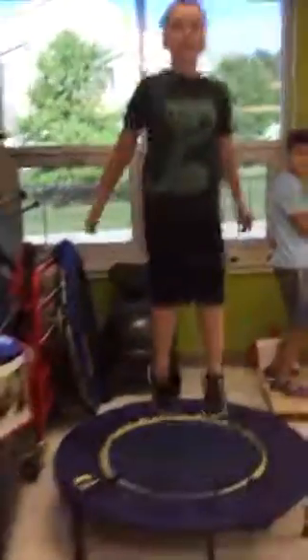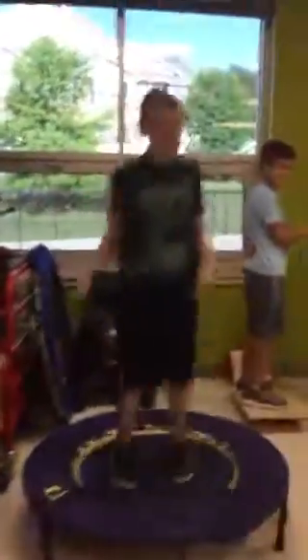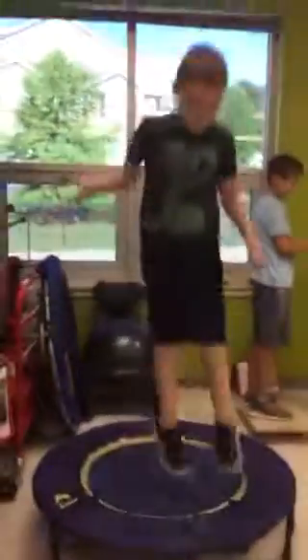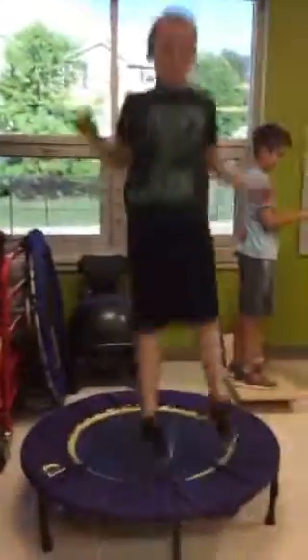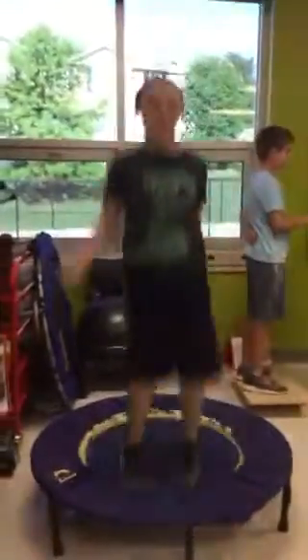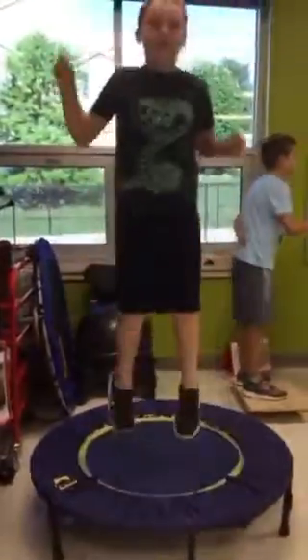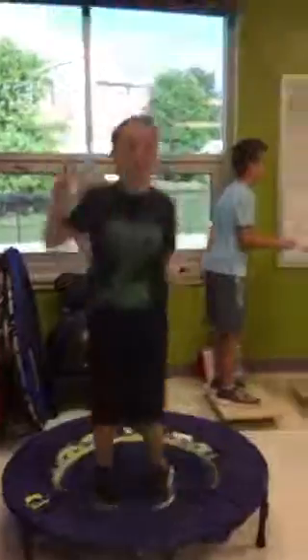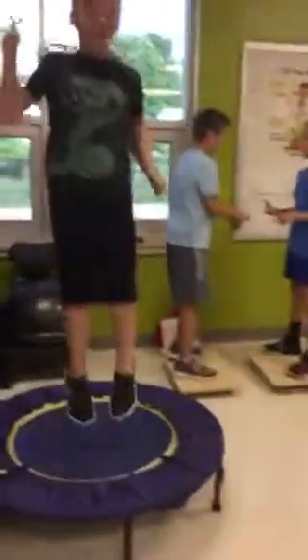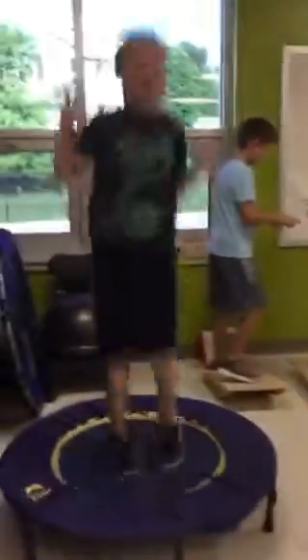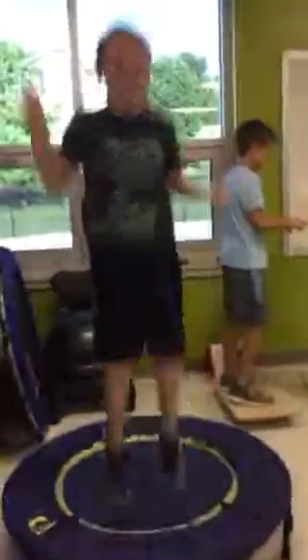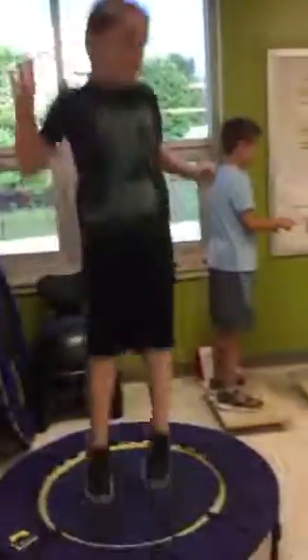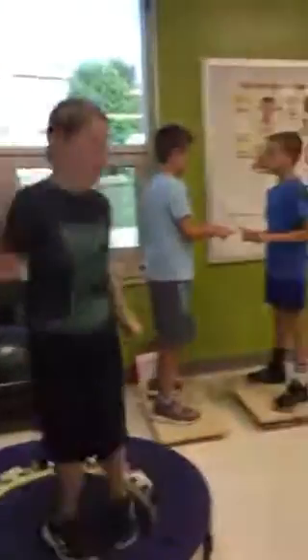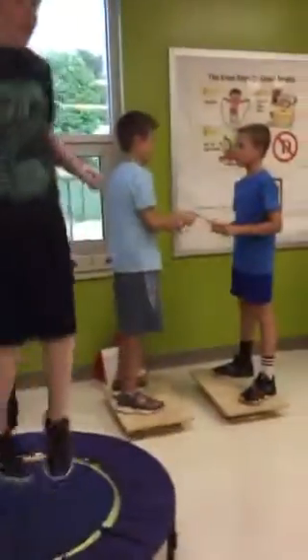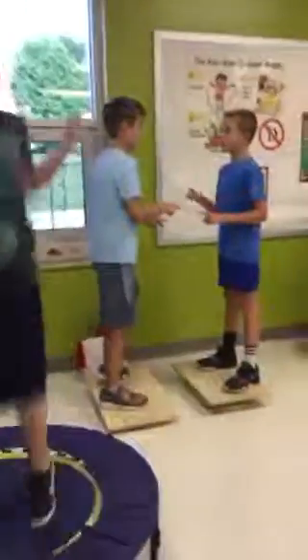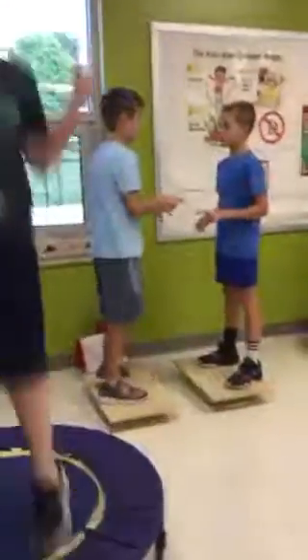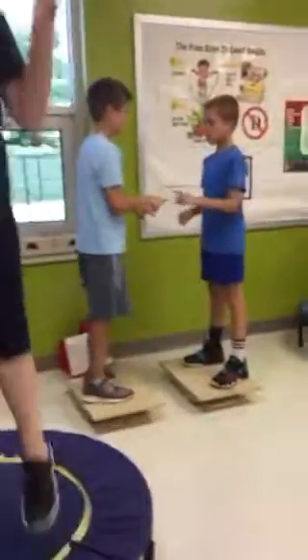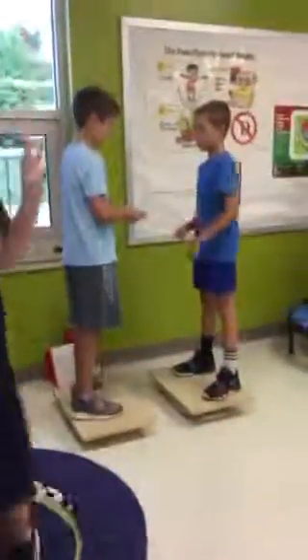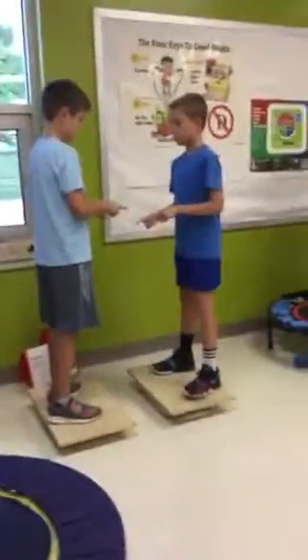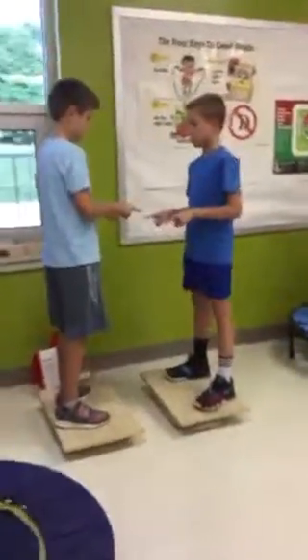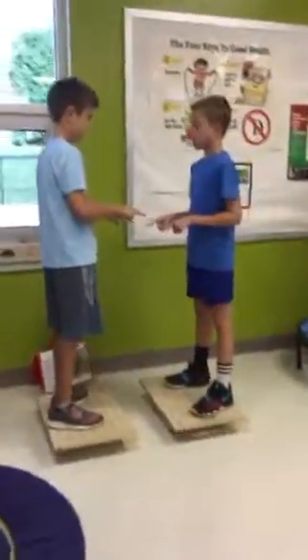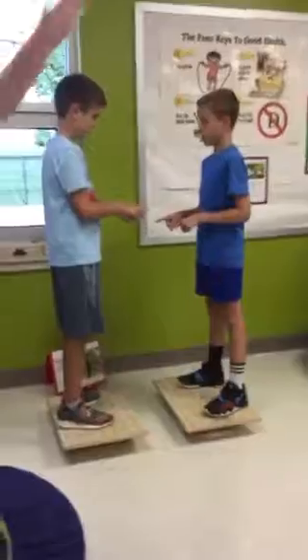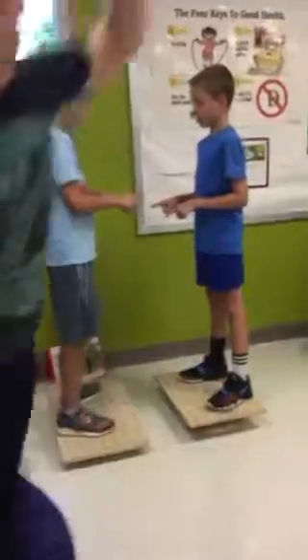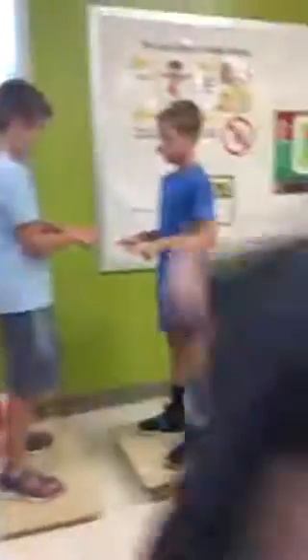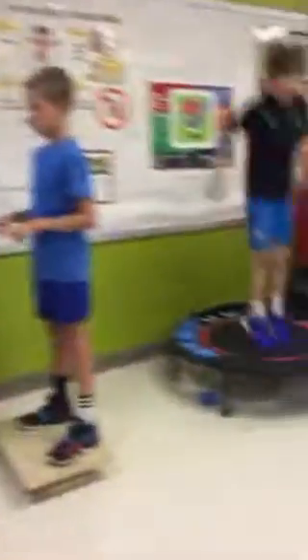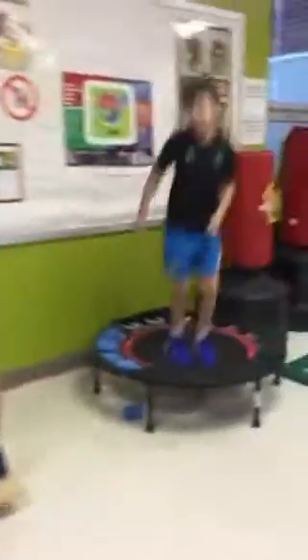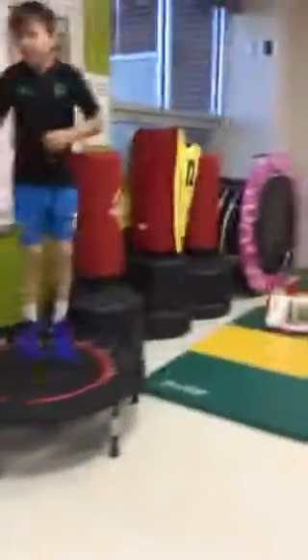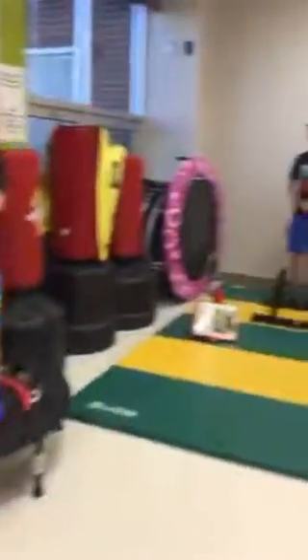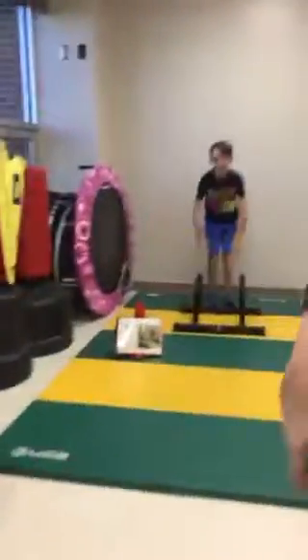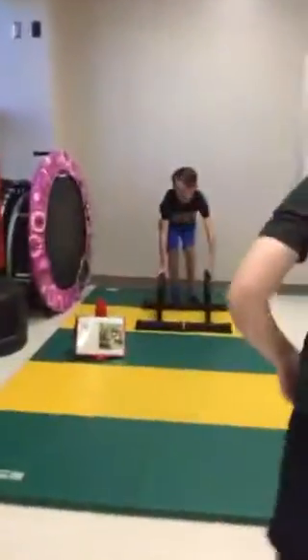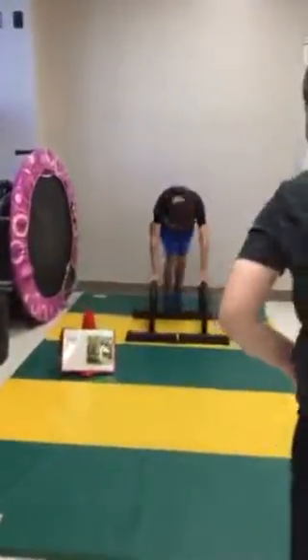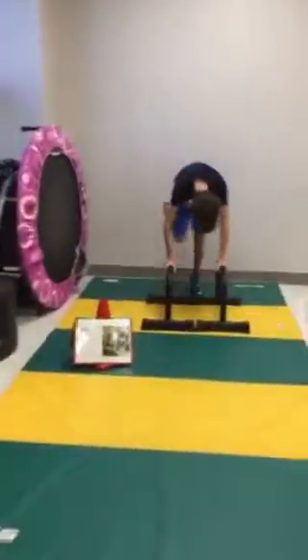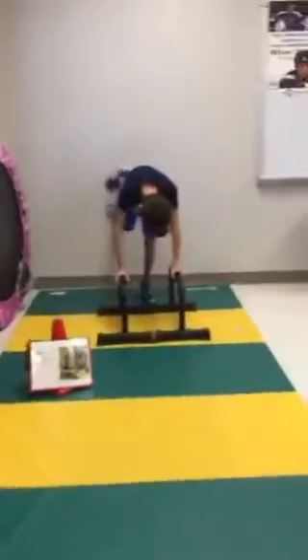You can jump 10 times on the trampoline and then come off without flying off. These are the balance boards that play little games like rock, paper, scissors, or sticks. Over here, Robbie is climbing the wall.